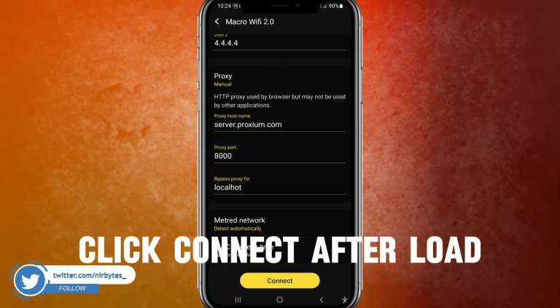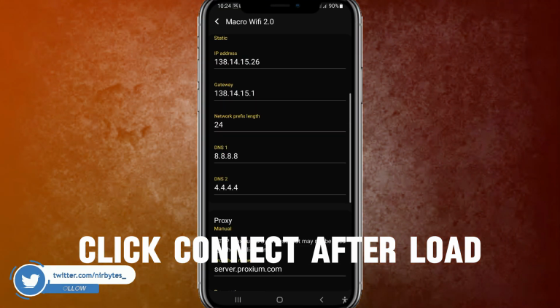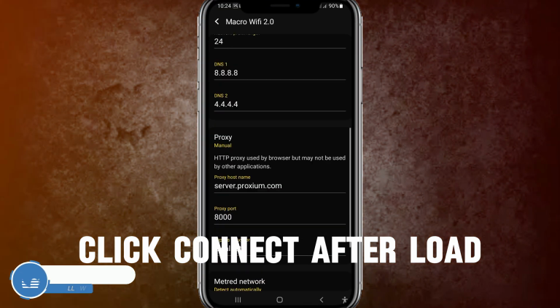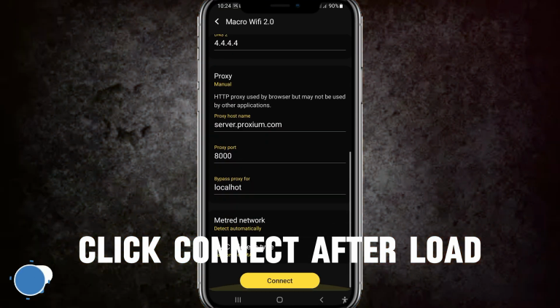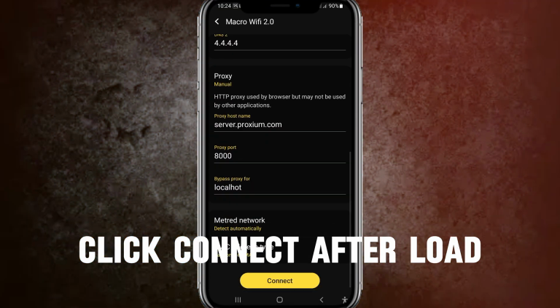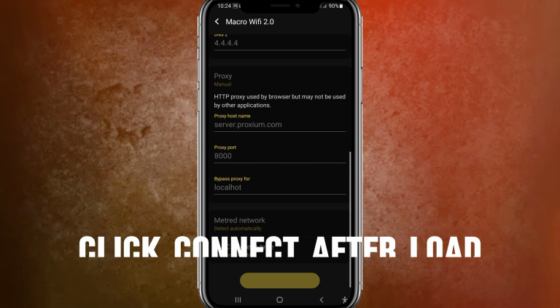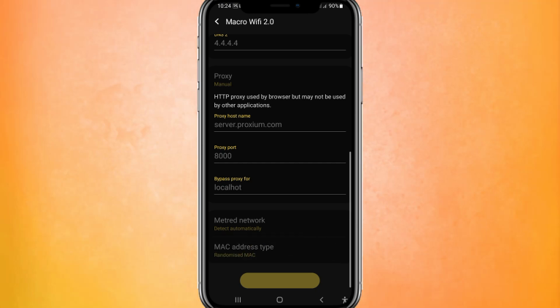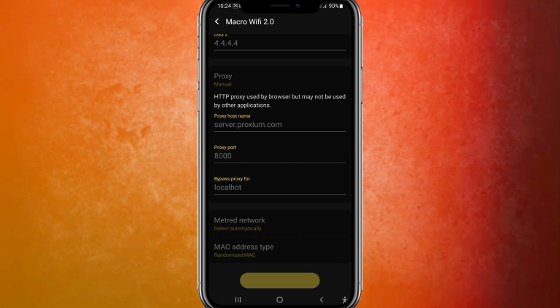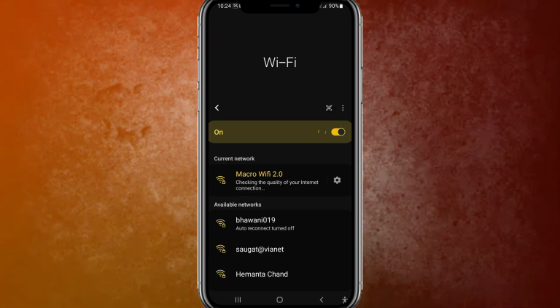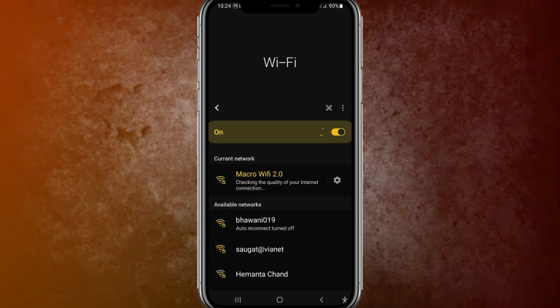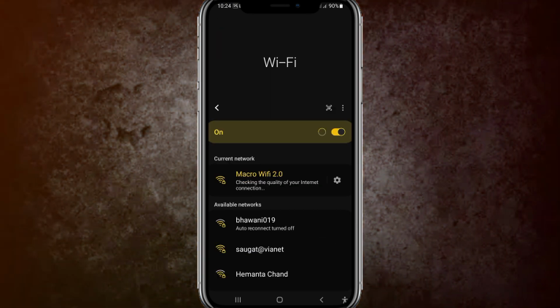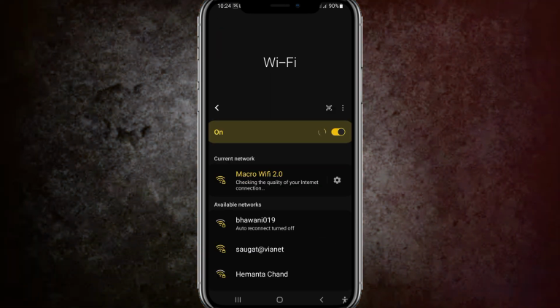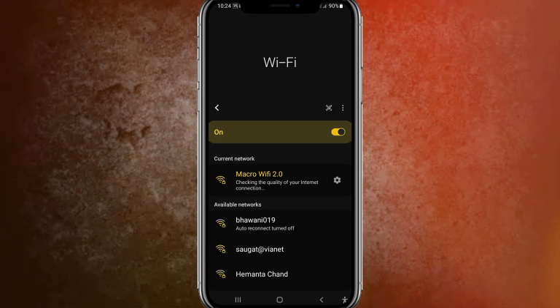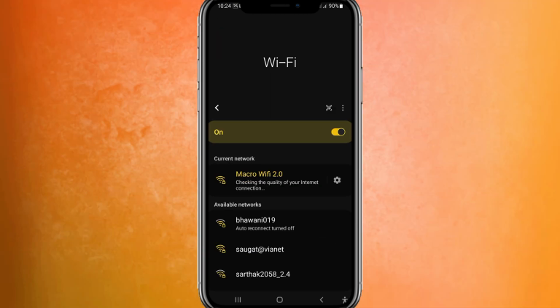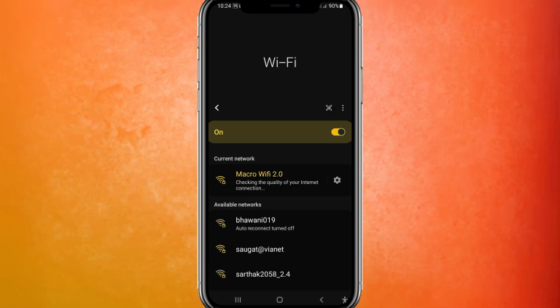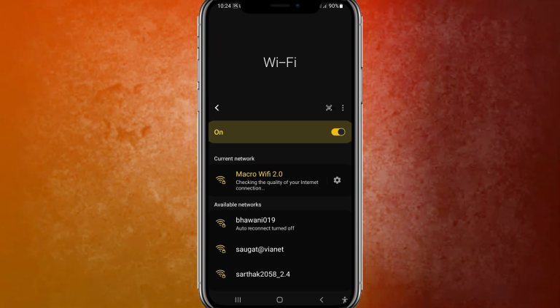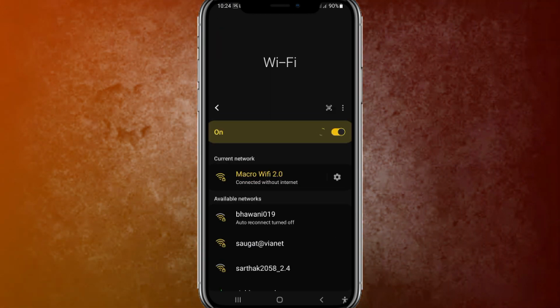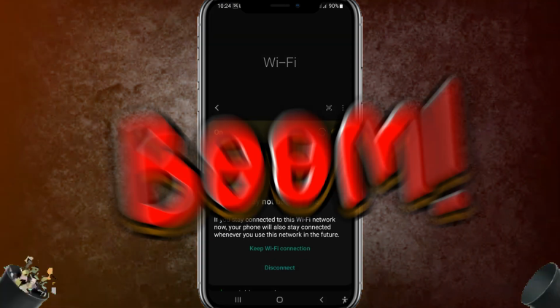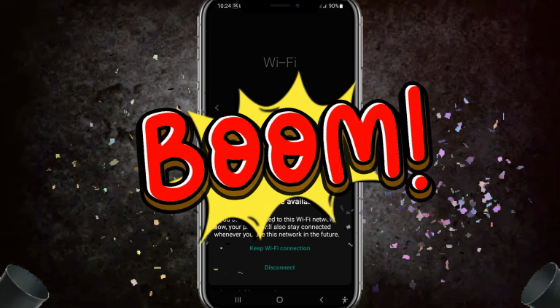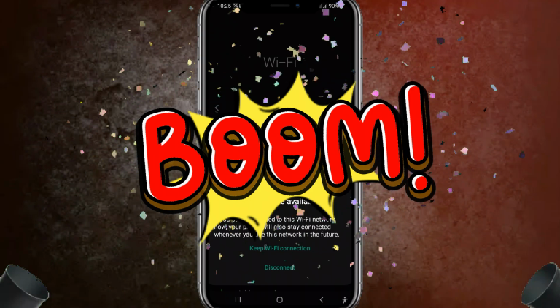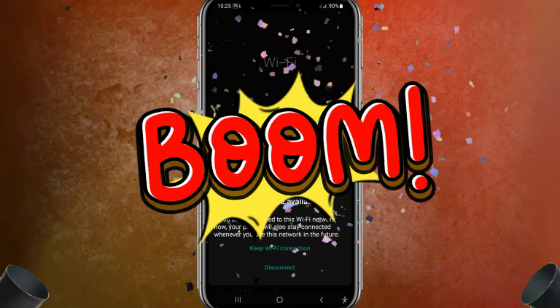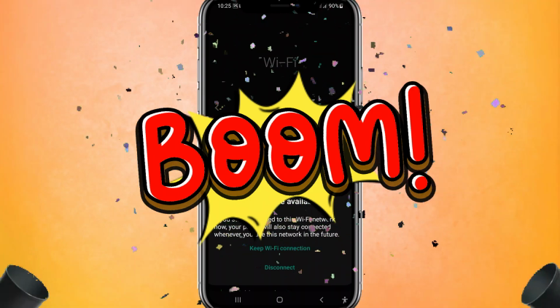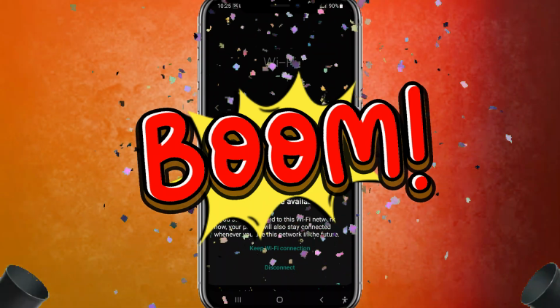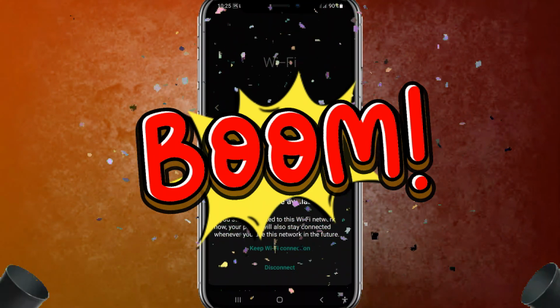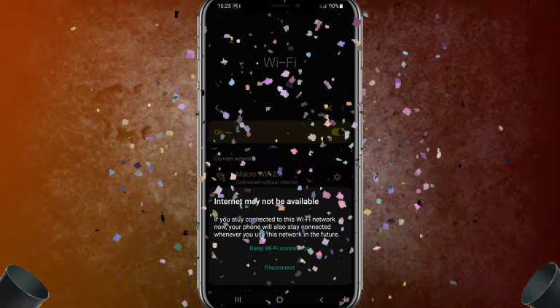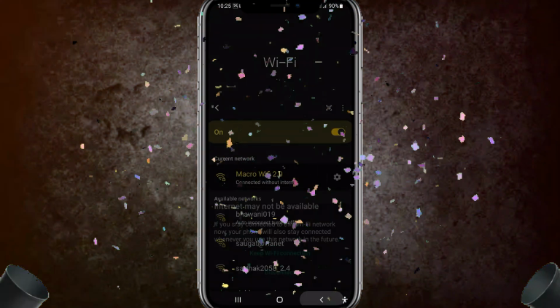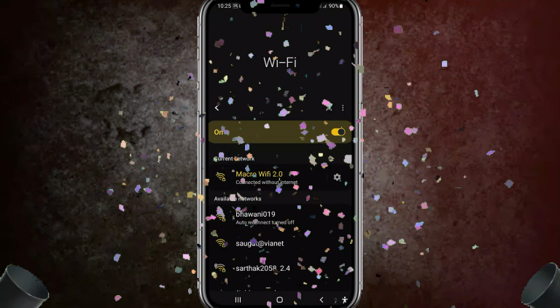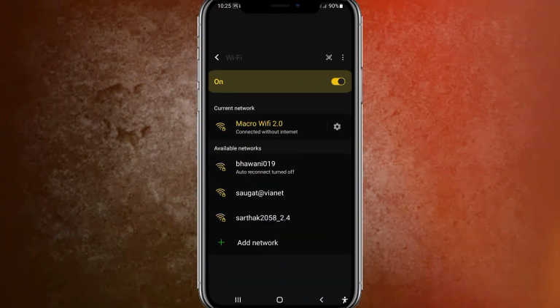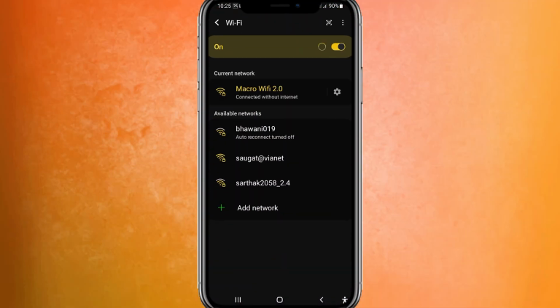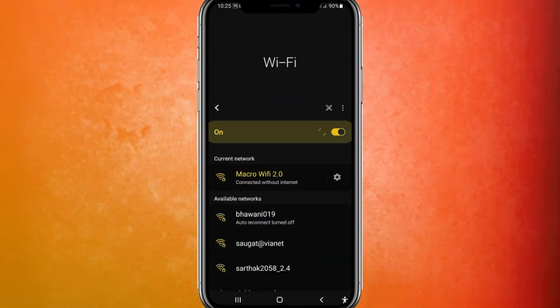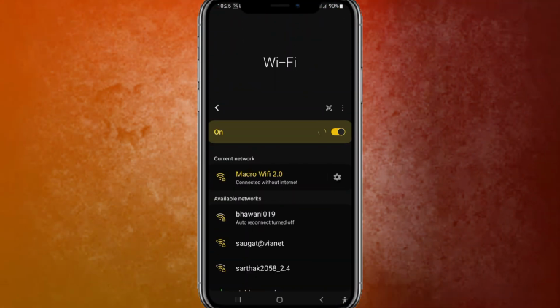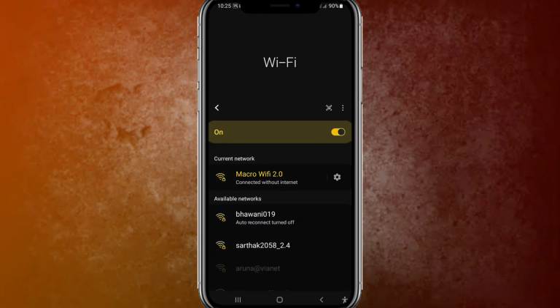Now you need to wait about 10 seconds to get connected through that proxy. Once the proxy is loaded, click the connect button and wait for it to load. You can see it's checking the quality of your internet connection, and the Wi-Fi is now connected.